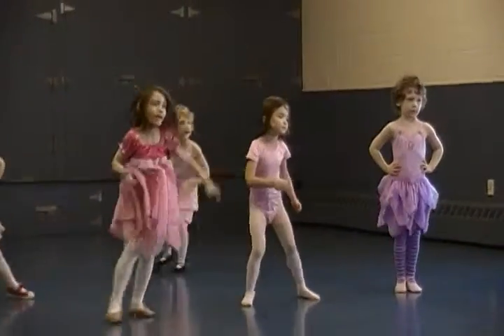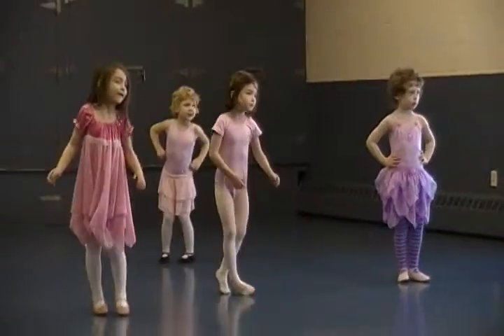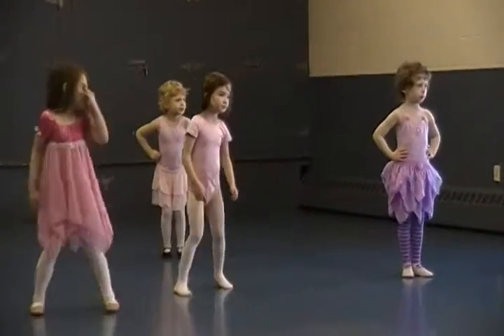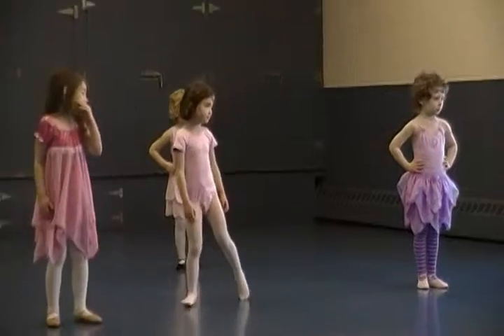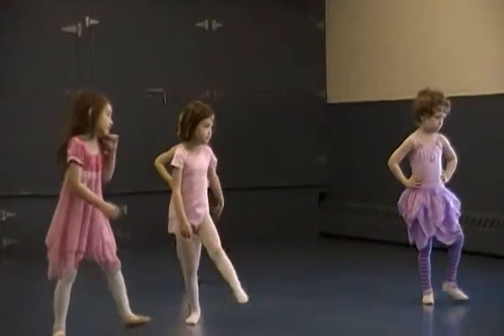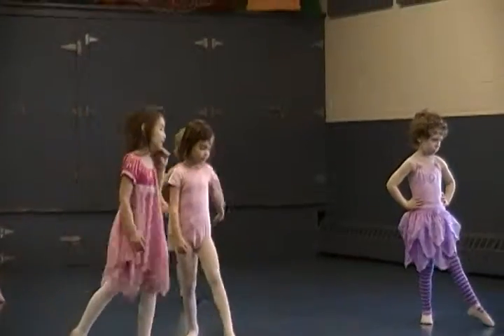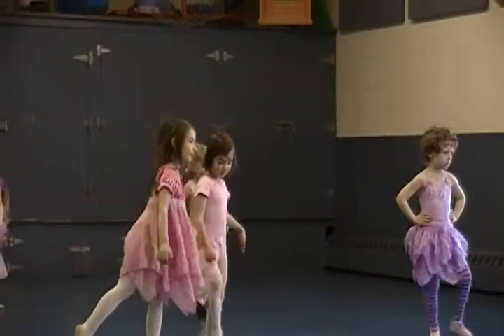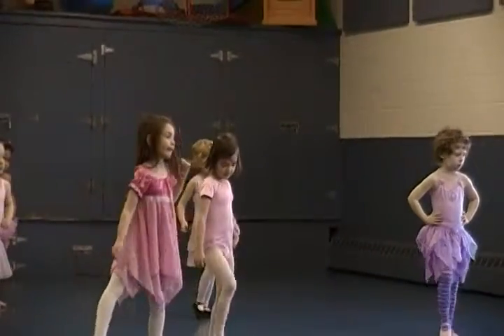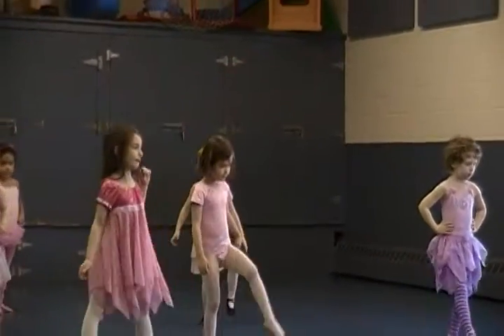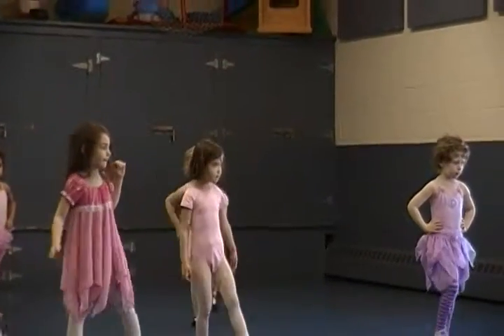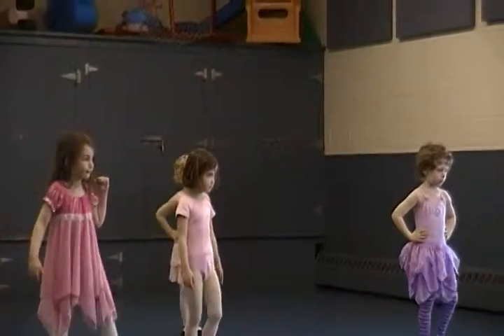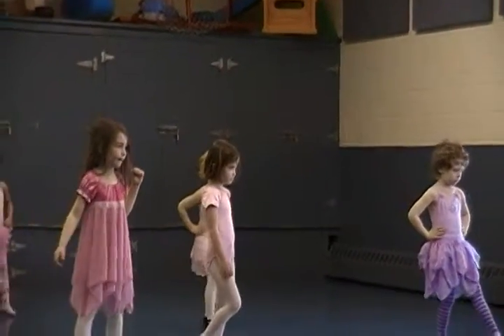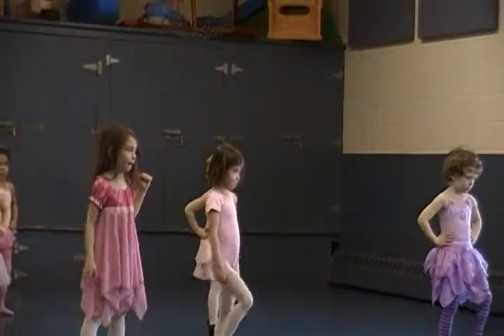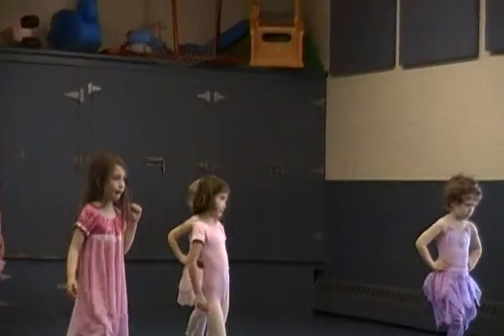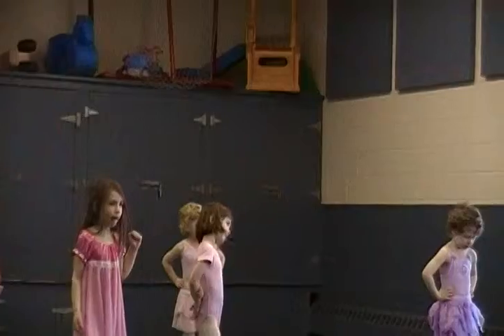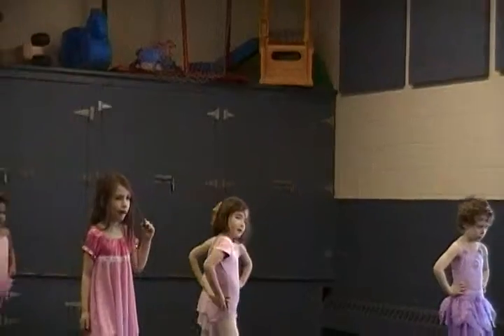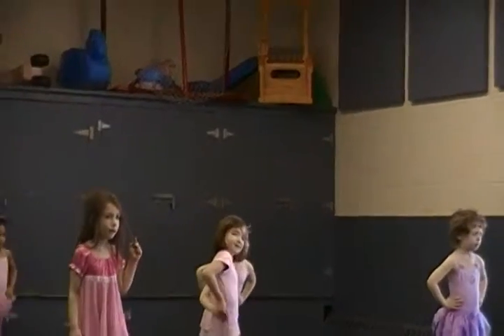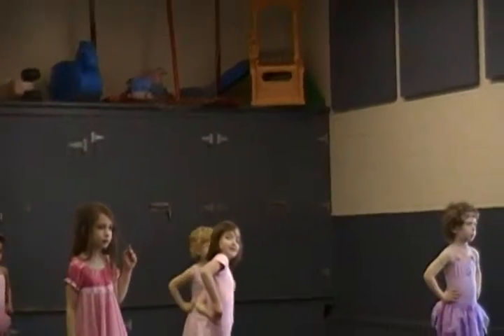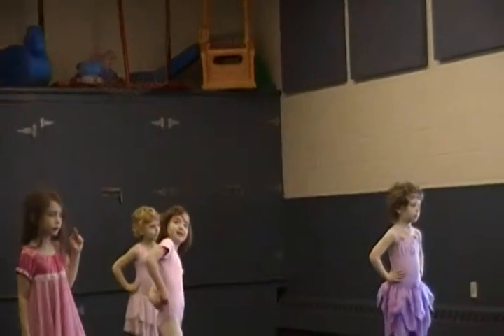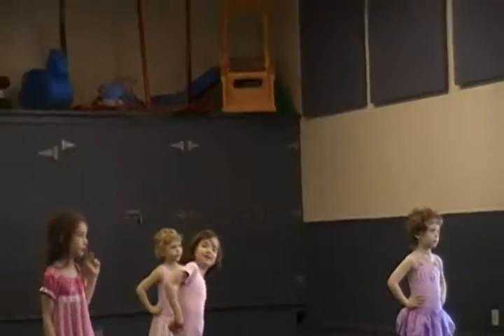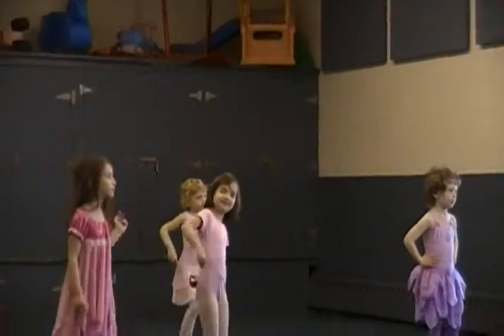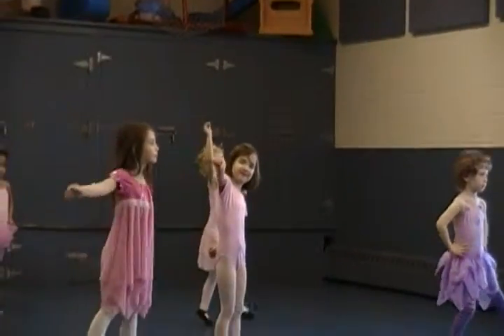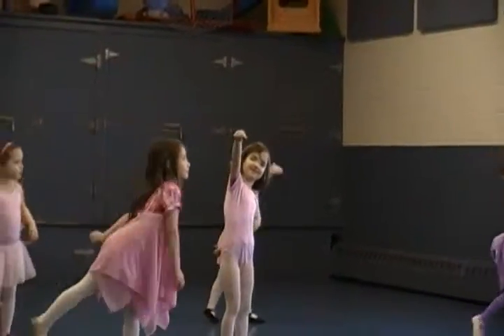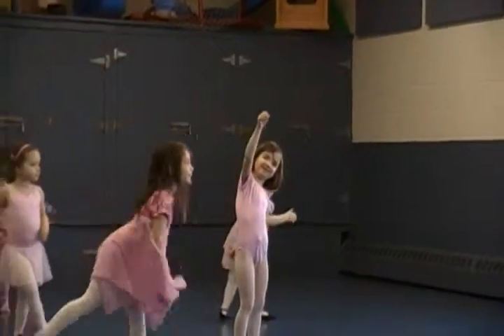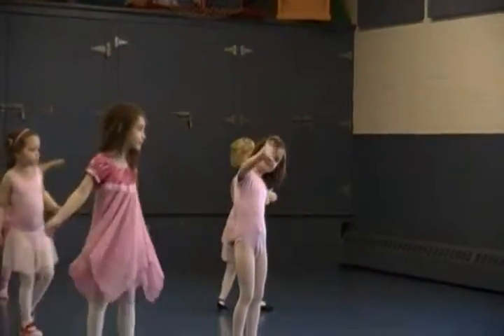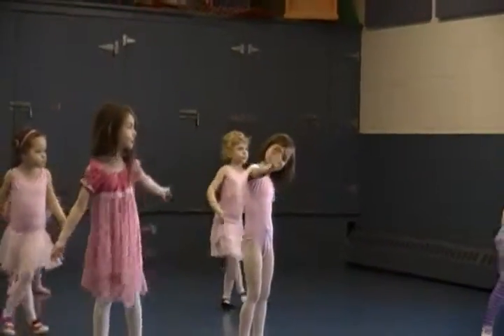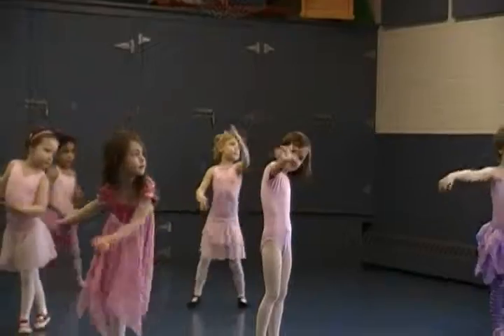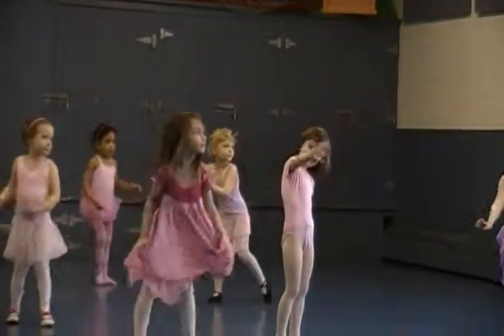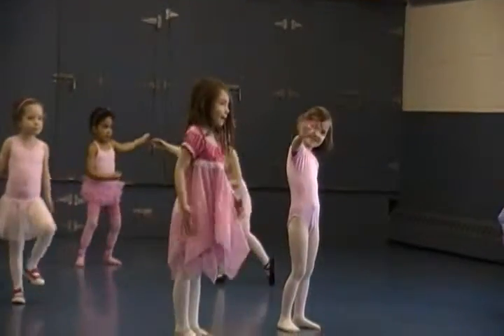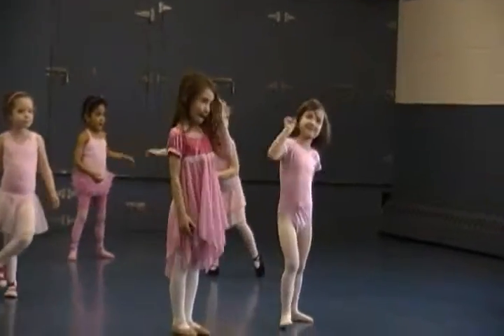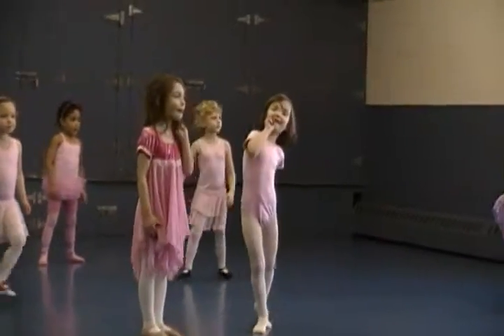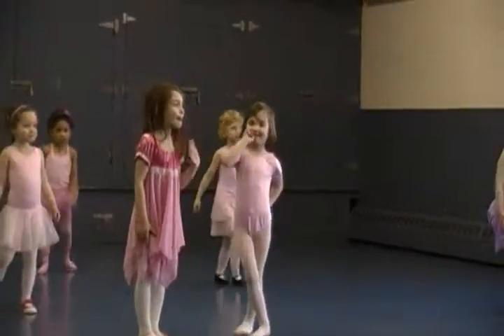And then four points, one, two, three, four, and then do the front, and top five.